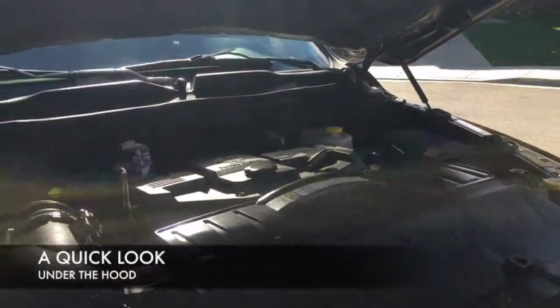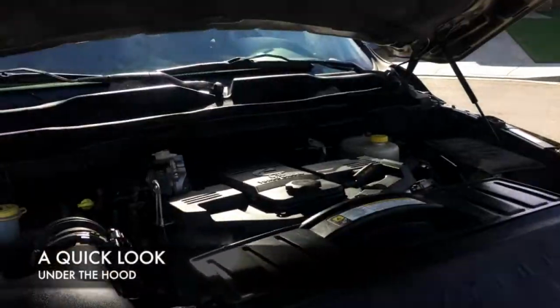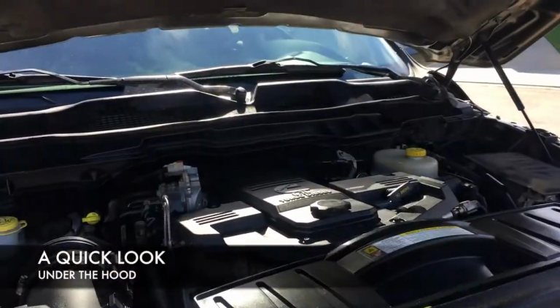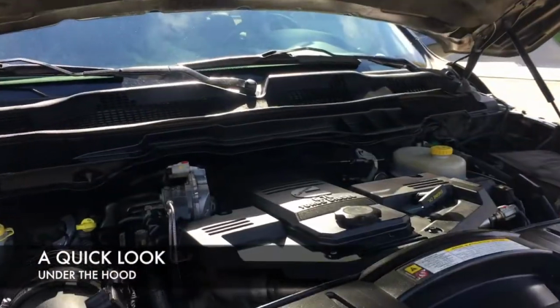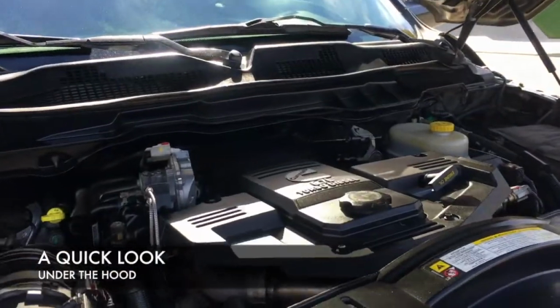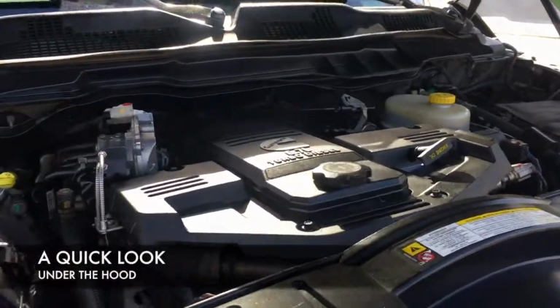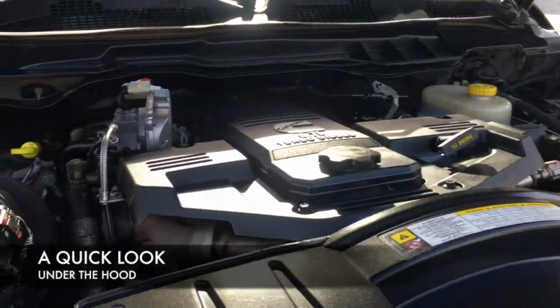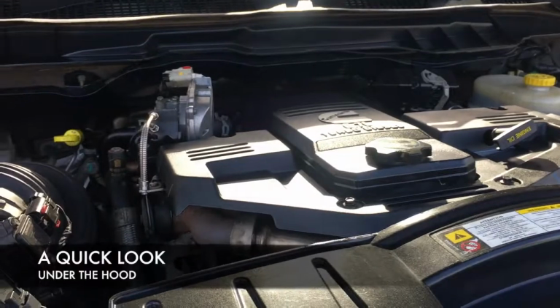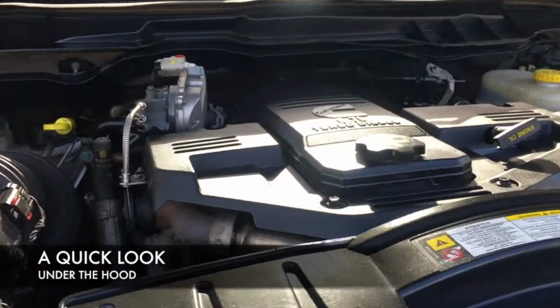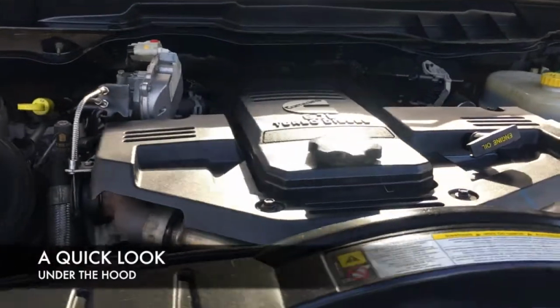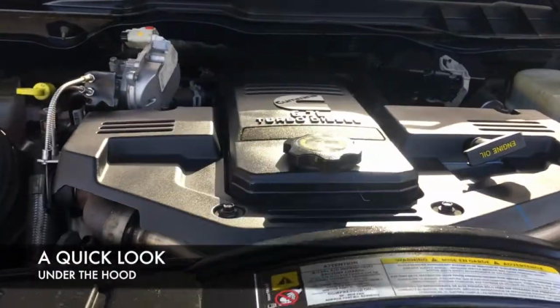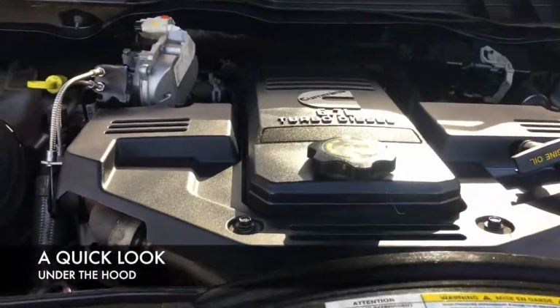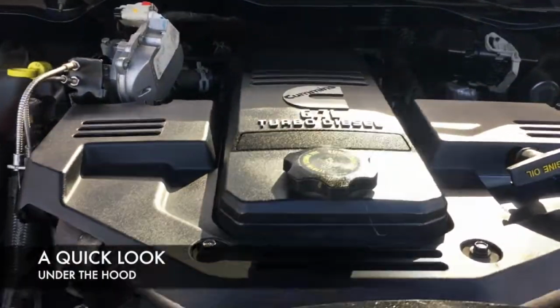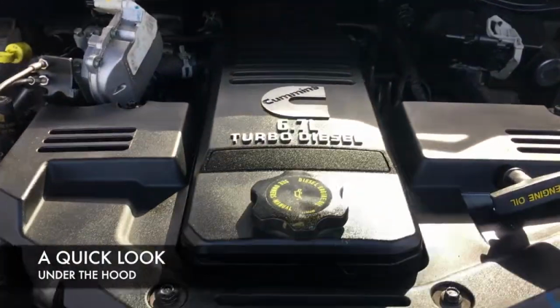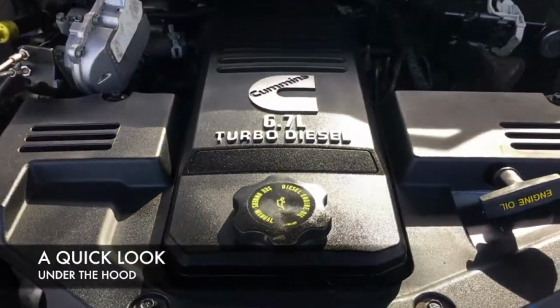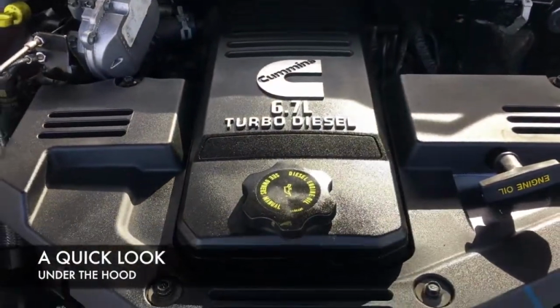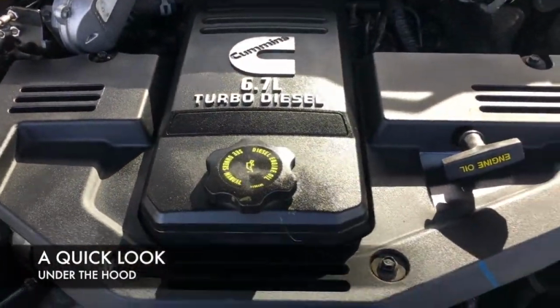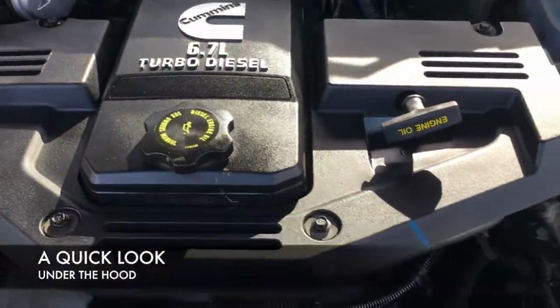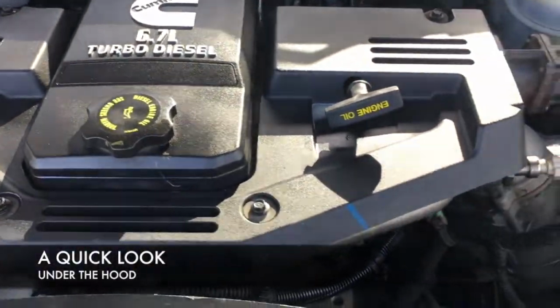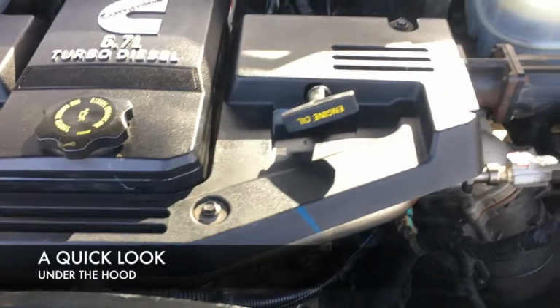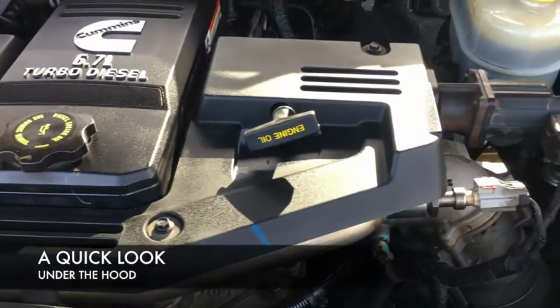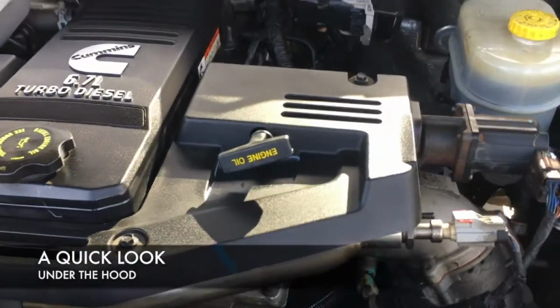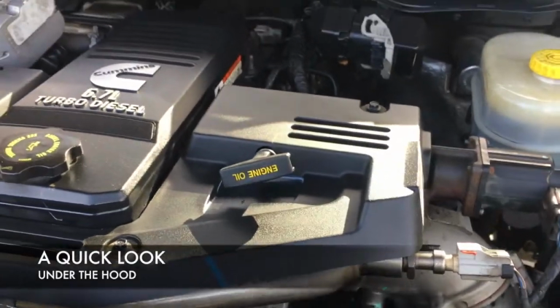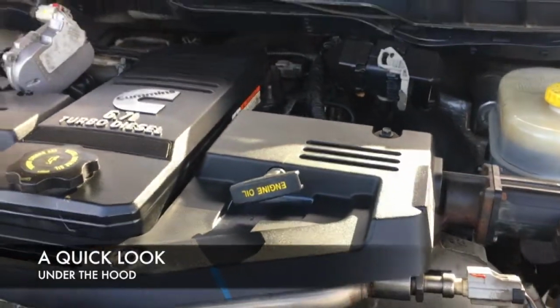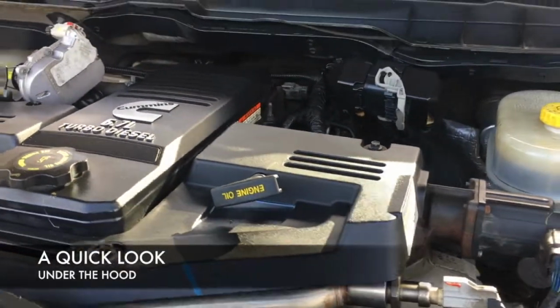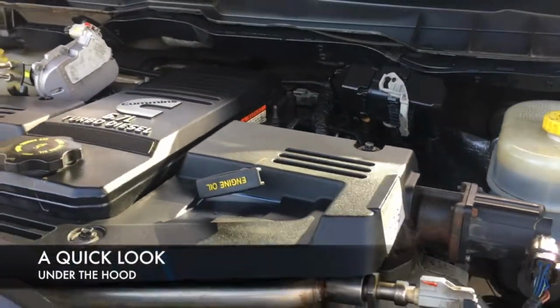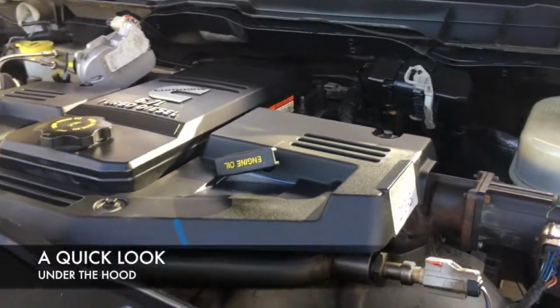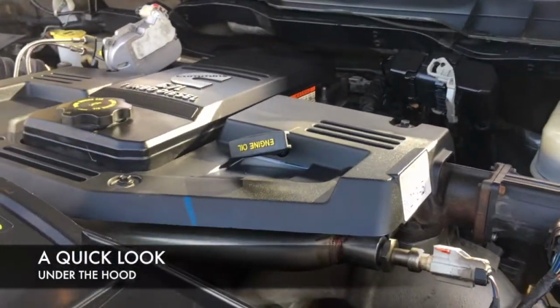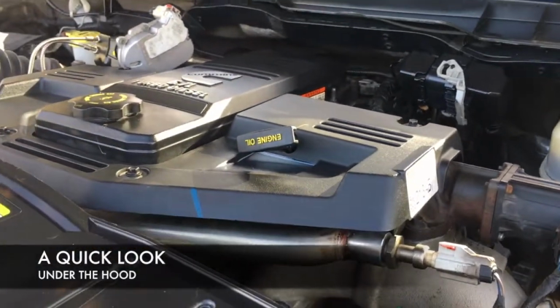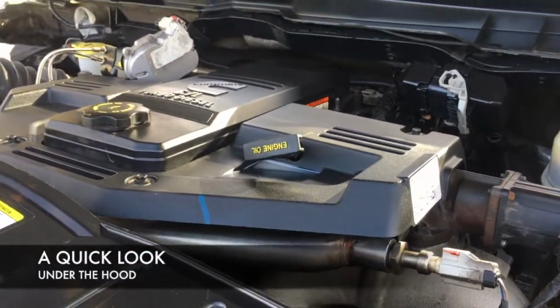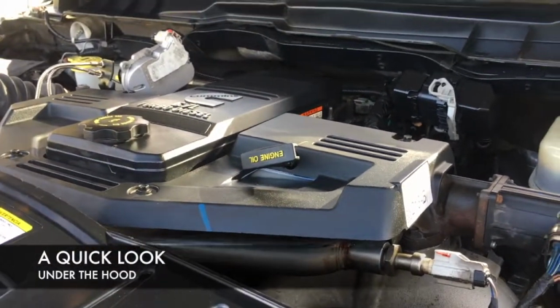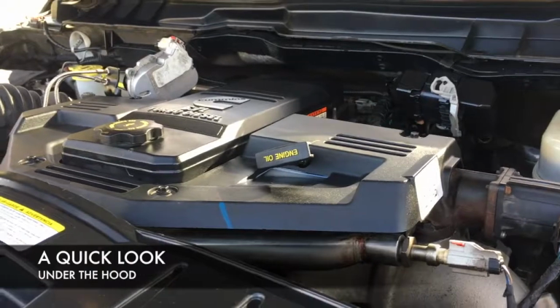Here's the undershot of the hood. You can see it's the Cummins 6.7, and it is a 2012. One of the nice things about the 2012 is it does not take diesel exhaust fluid, so you don't have to worry about filling that all the time either.